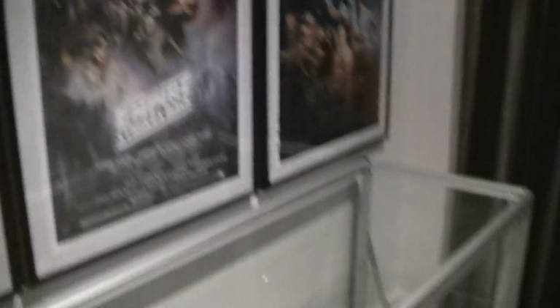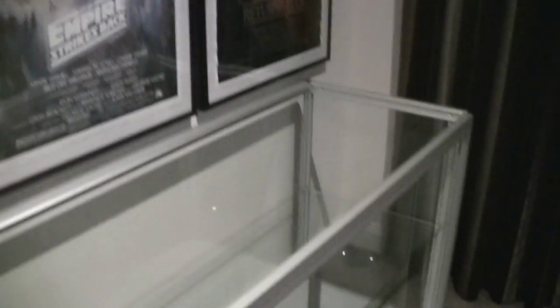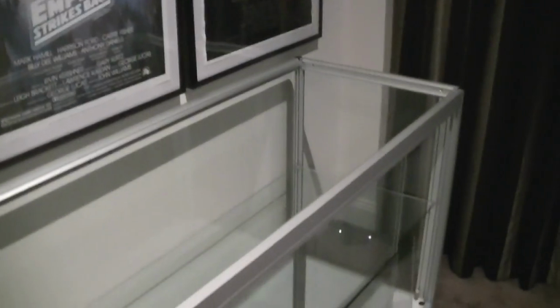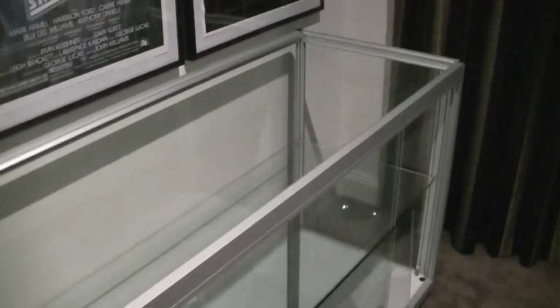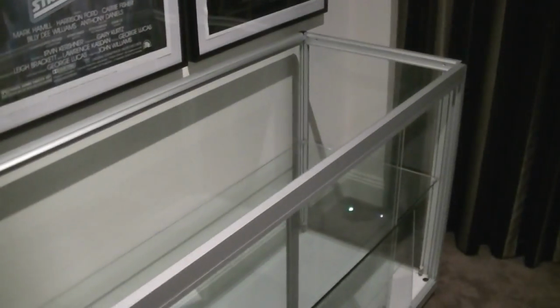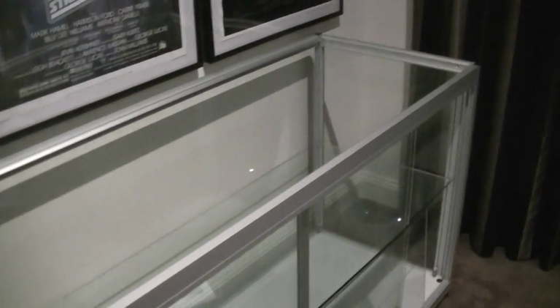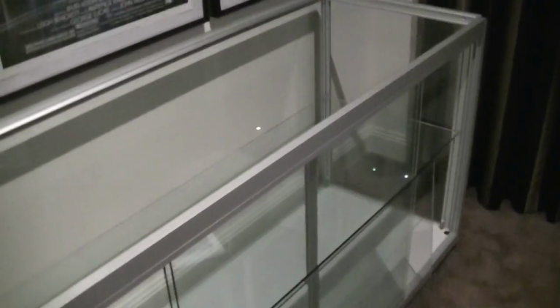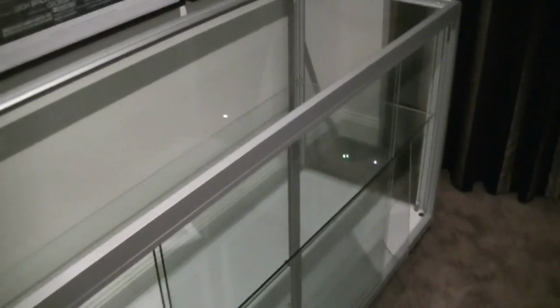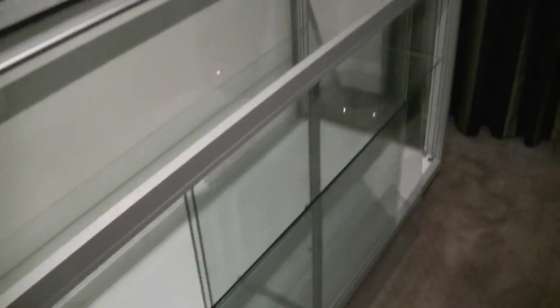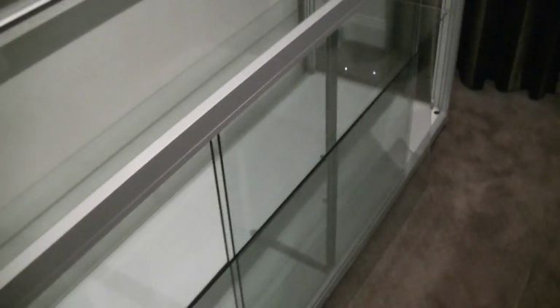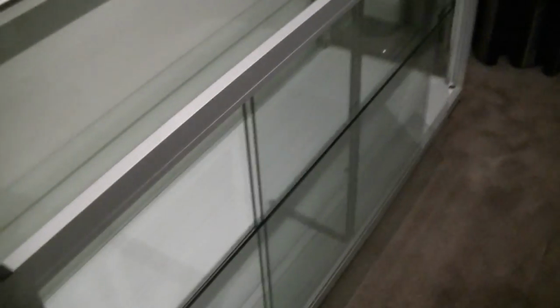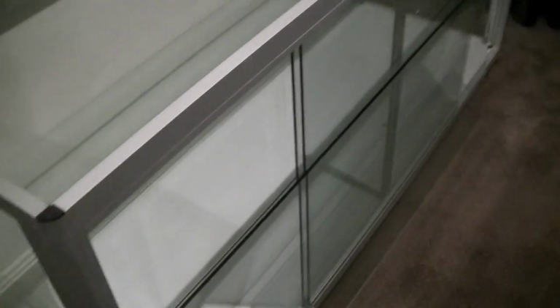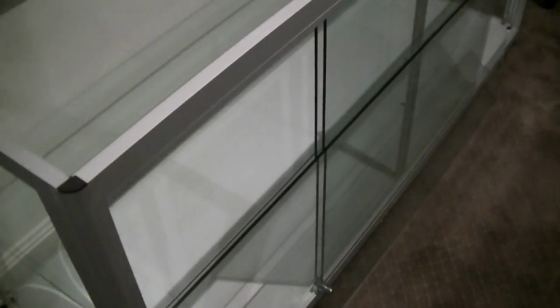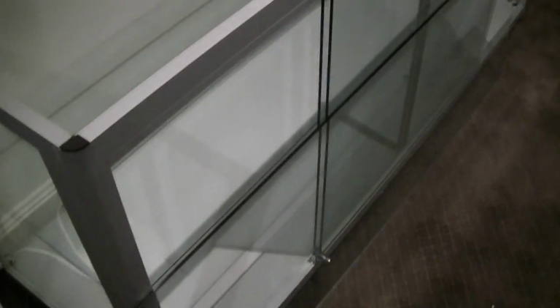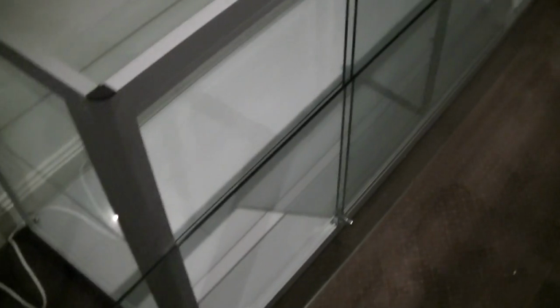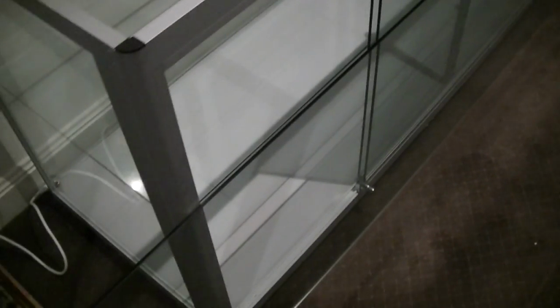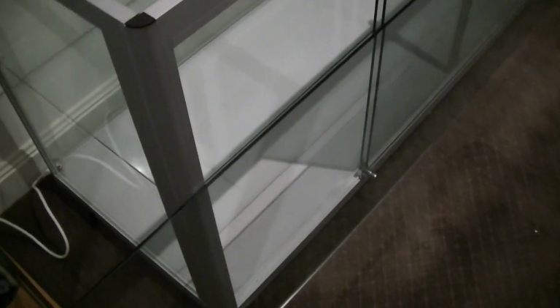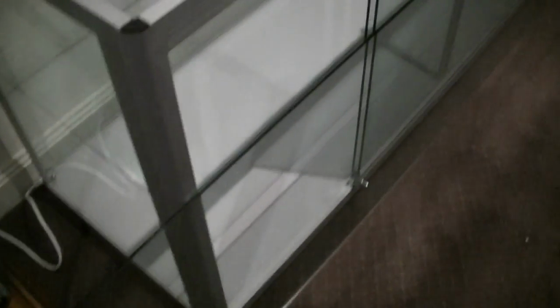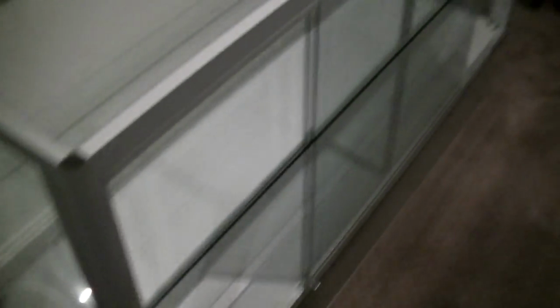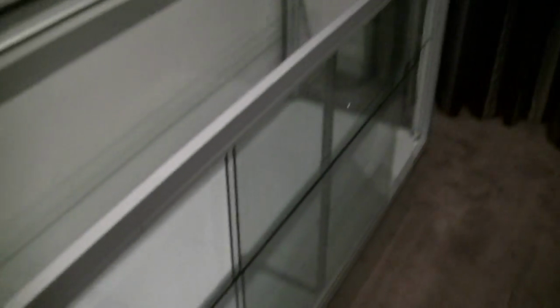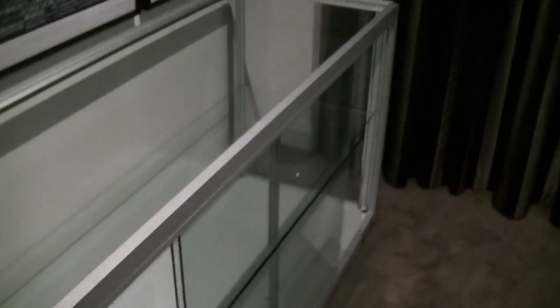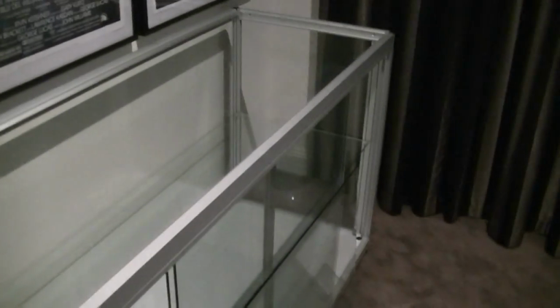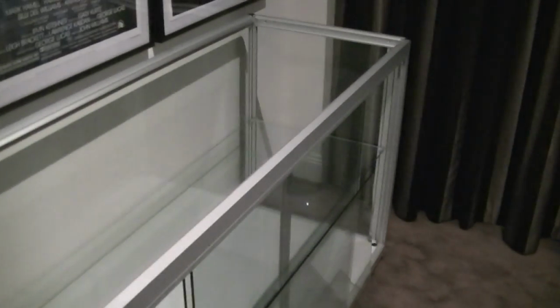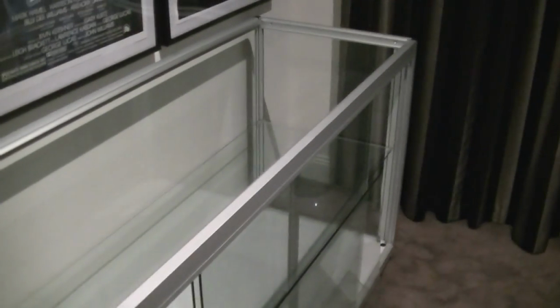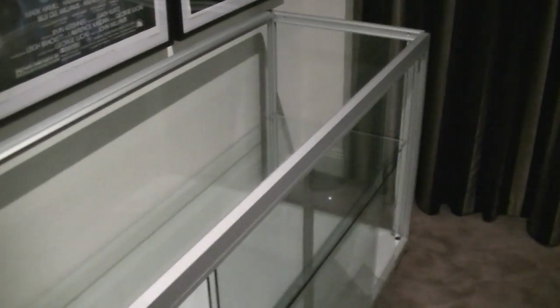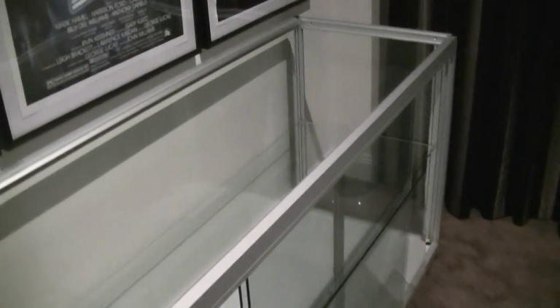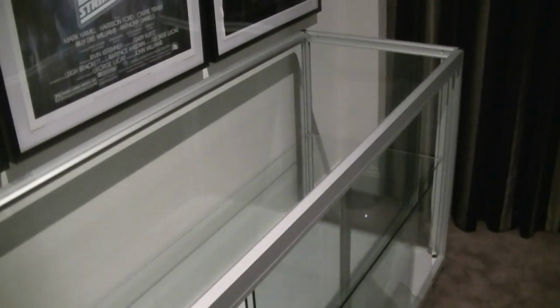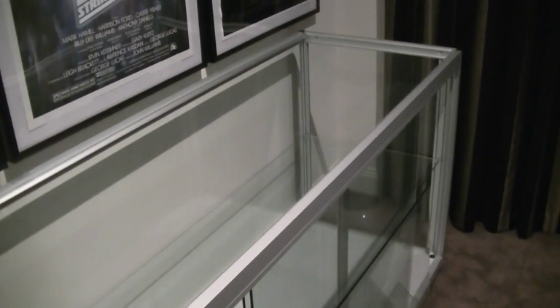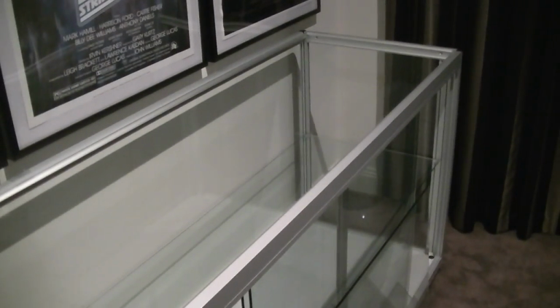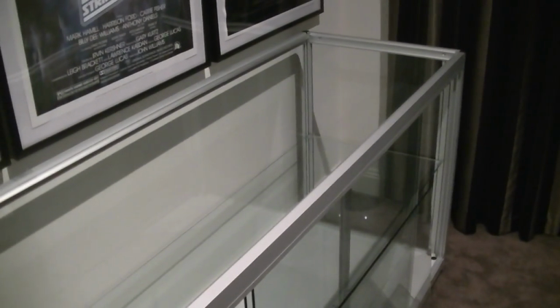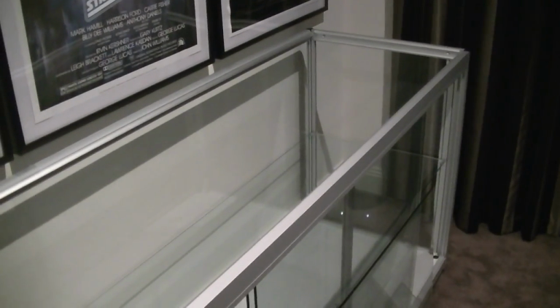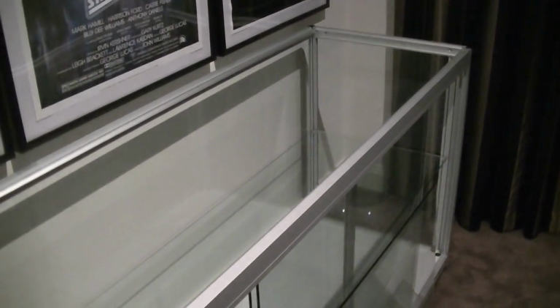But yeah, once I set it up a bit more with a few of the figures inside and turn on the lights, I'll give you guys another rundown. See you in a bit, thanks, bye.